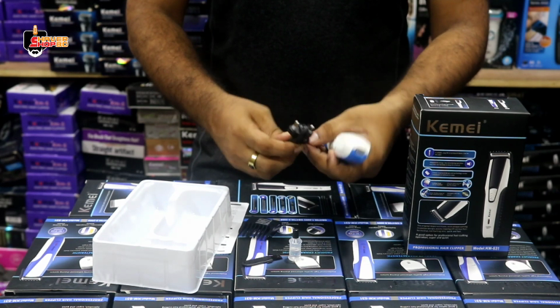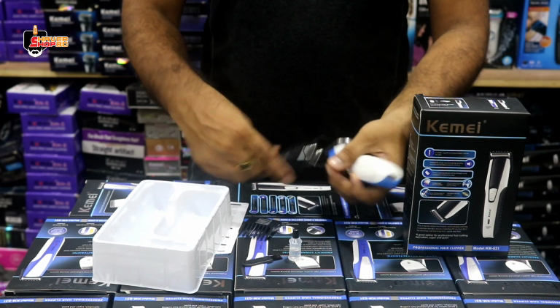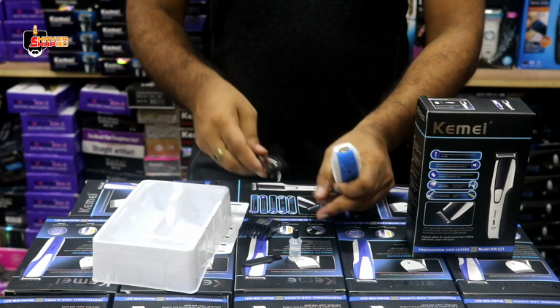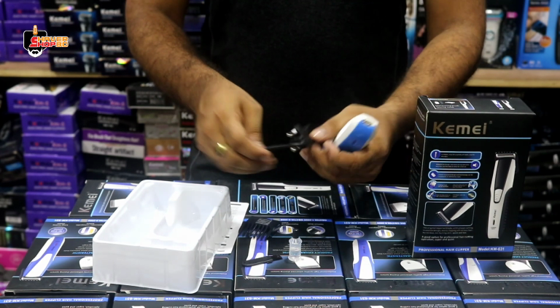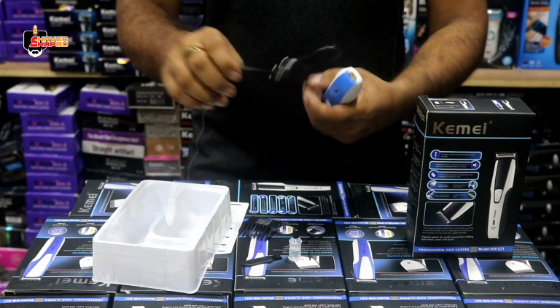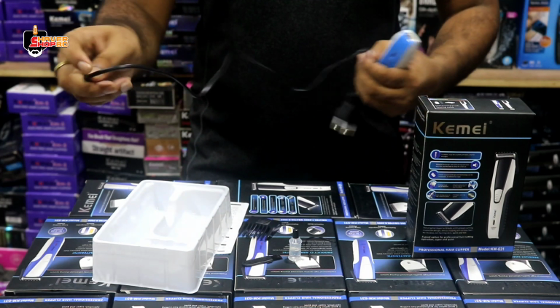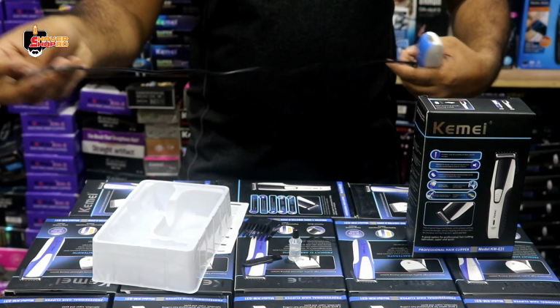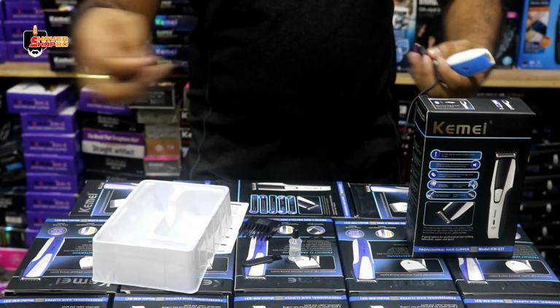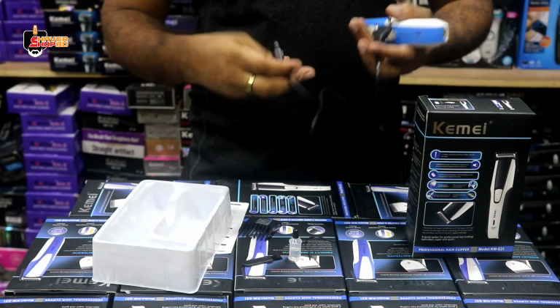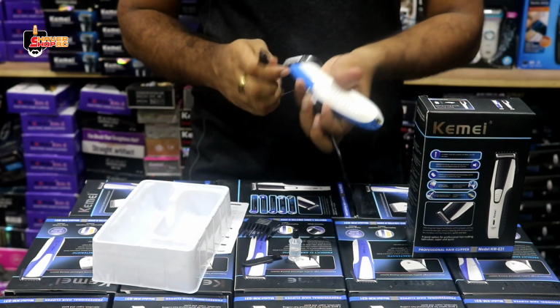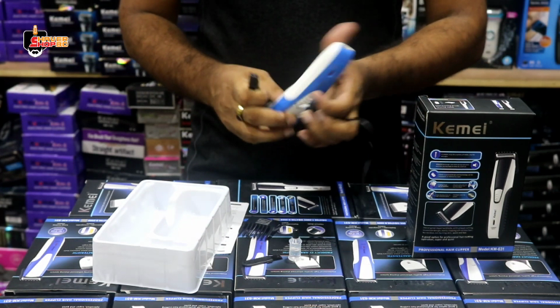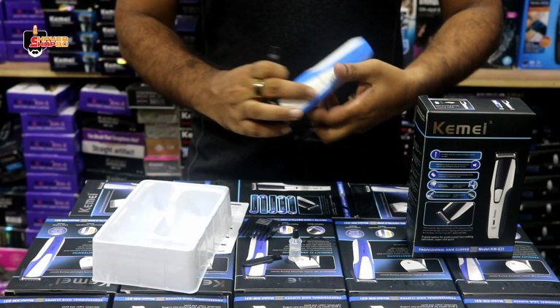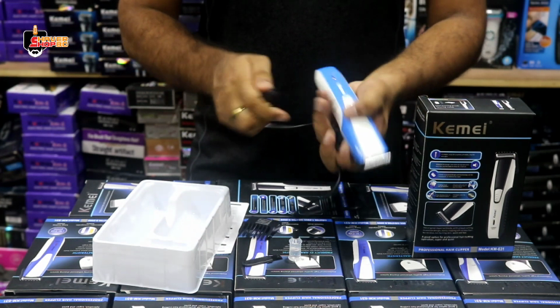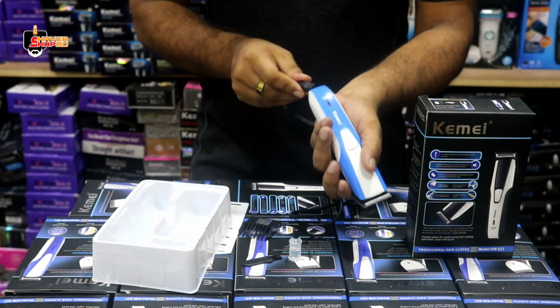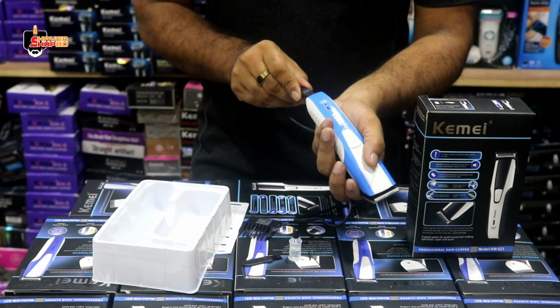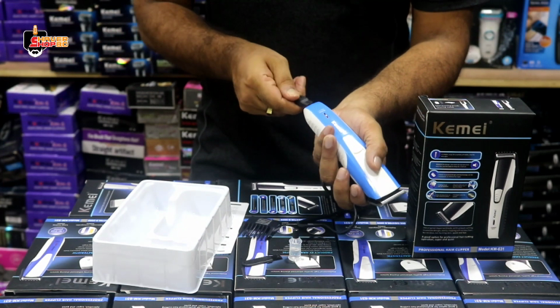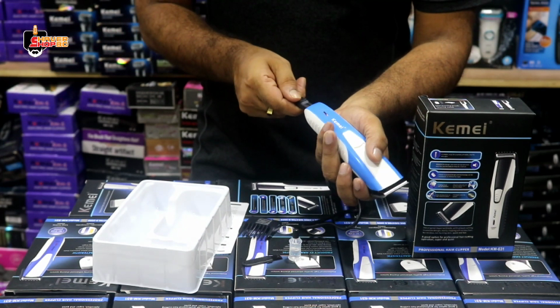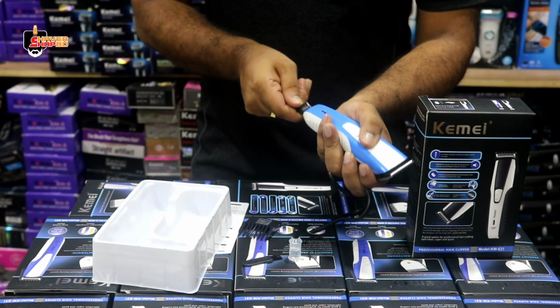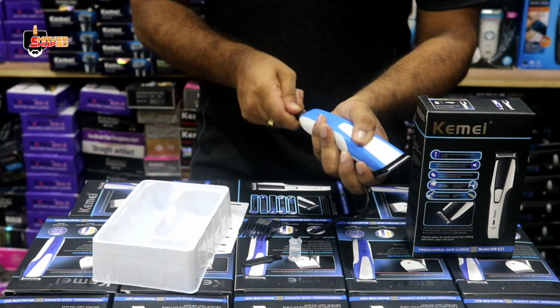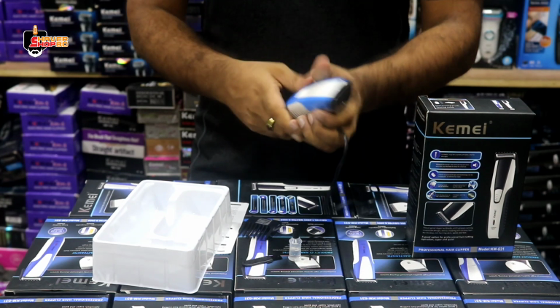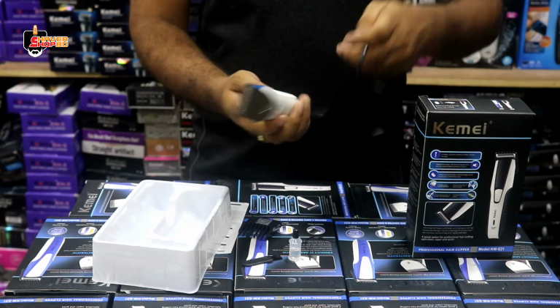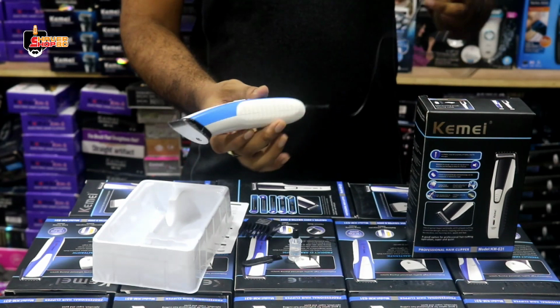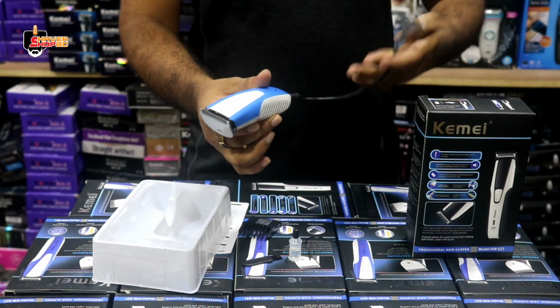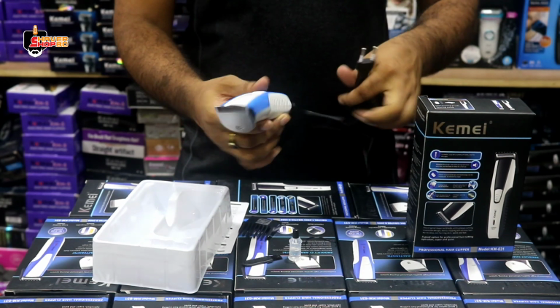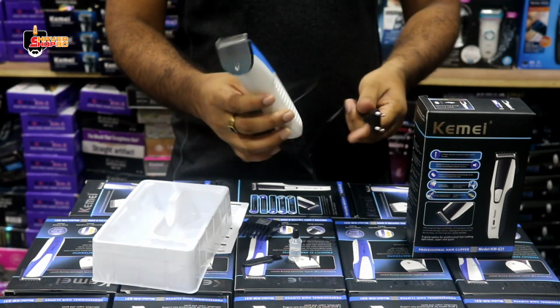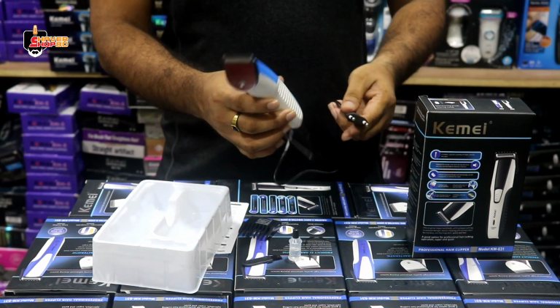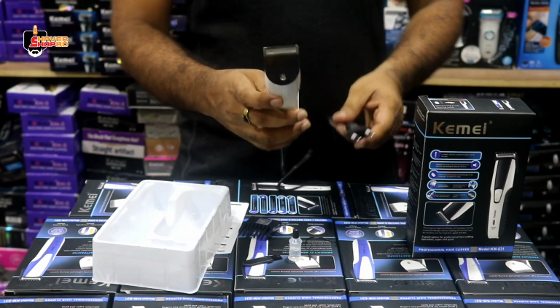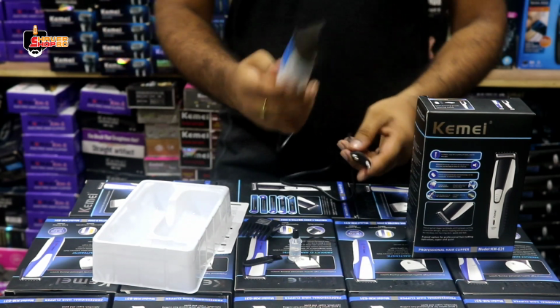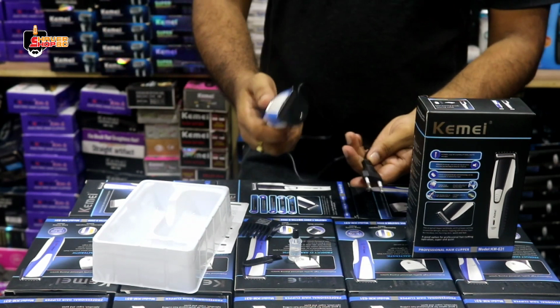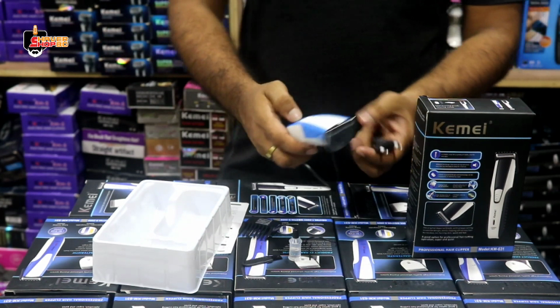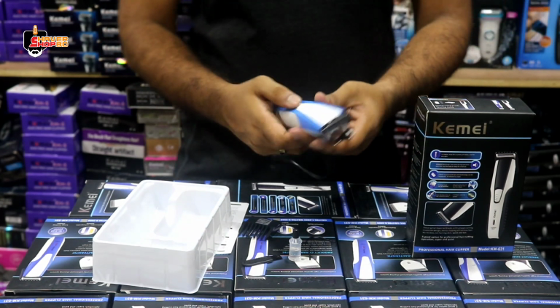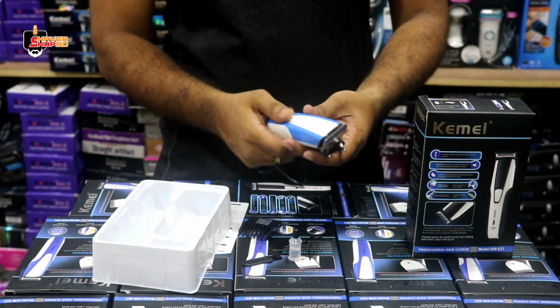Okay, so we have two attachments here. These are the details of the product.